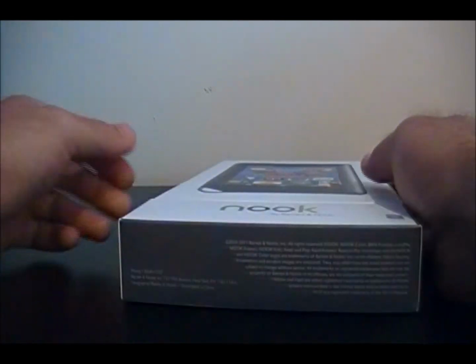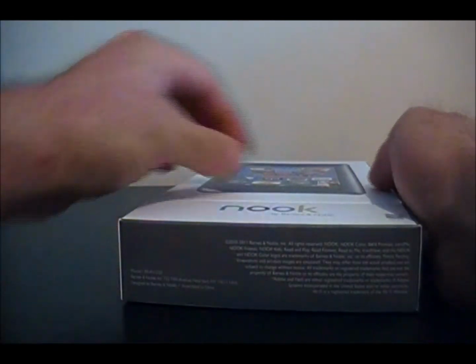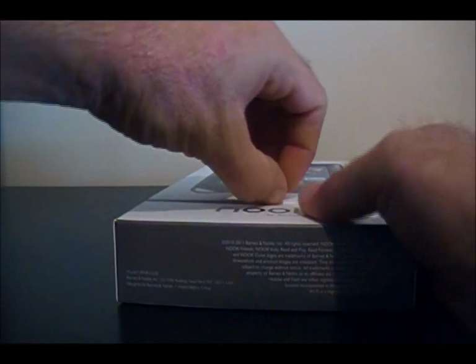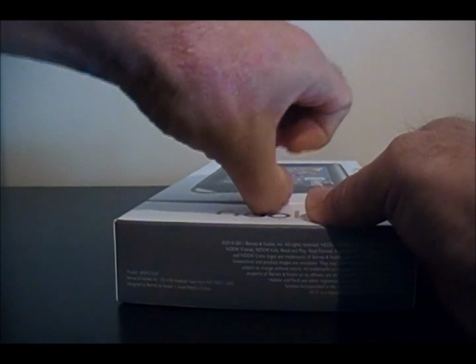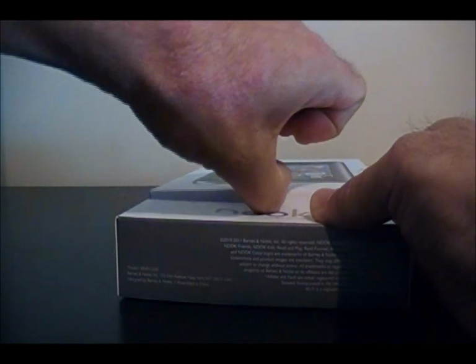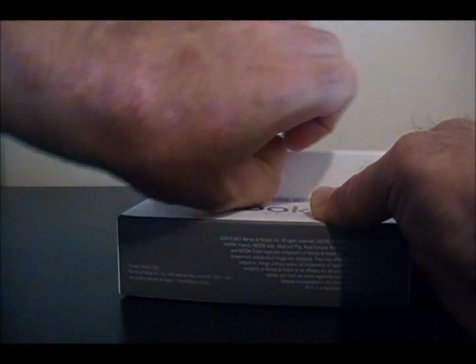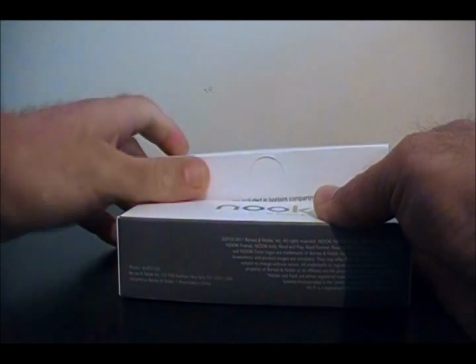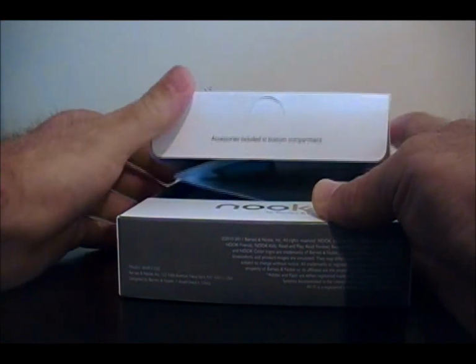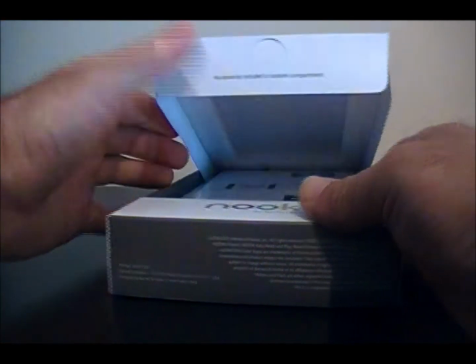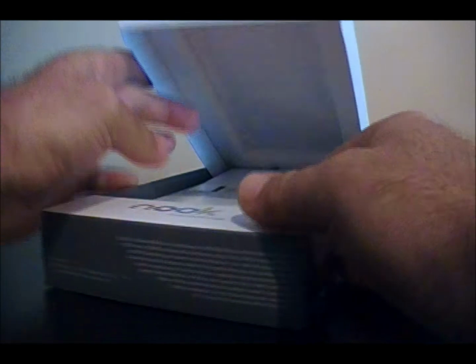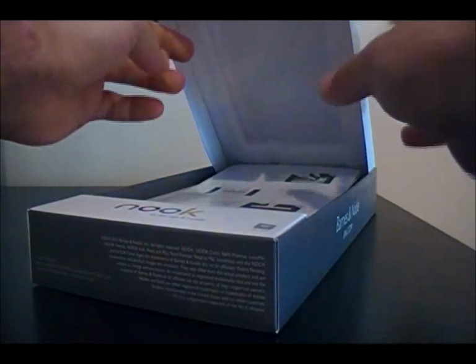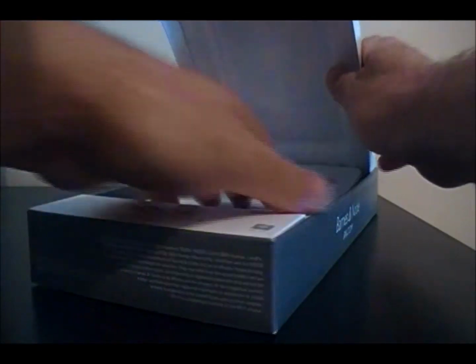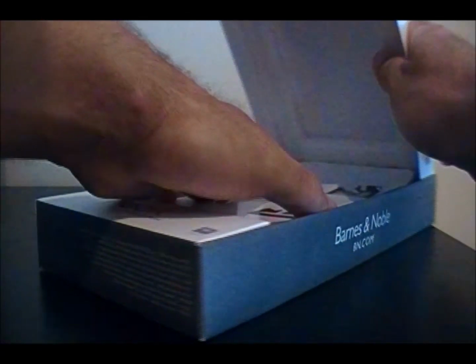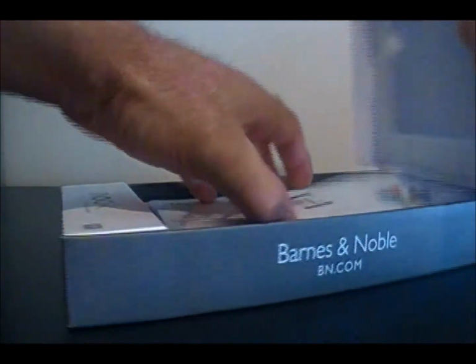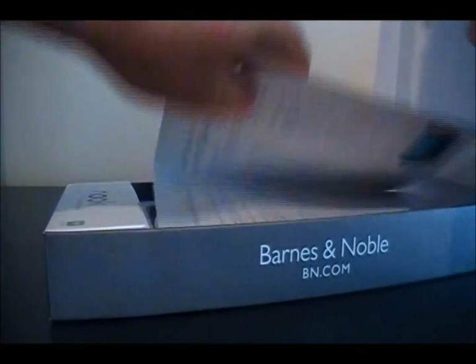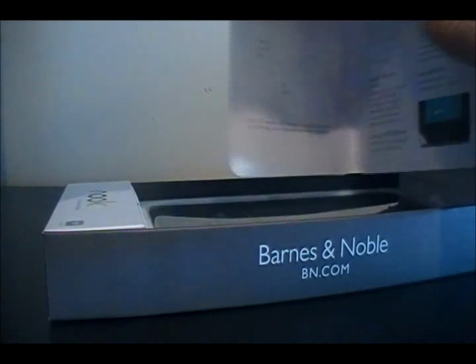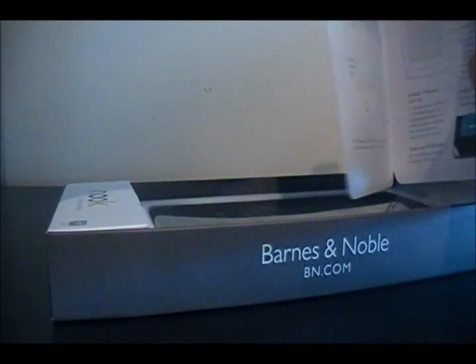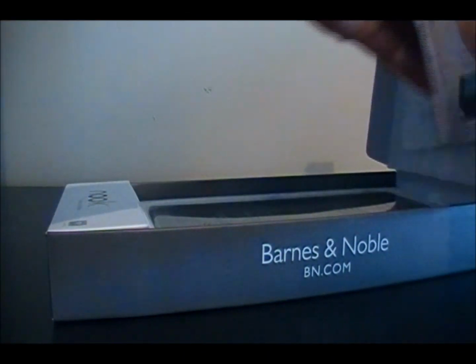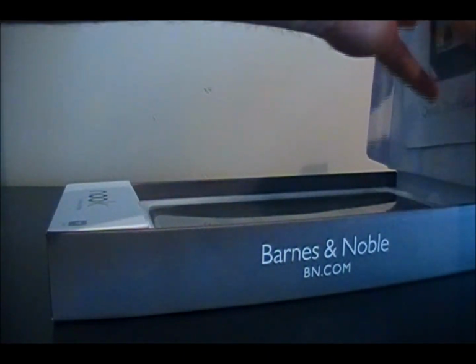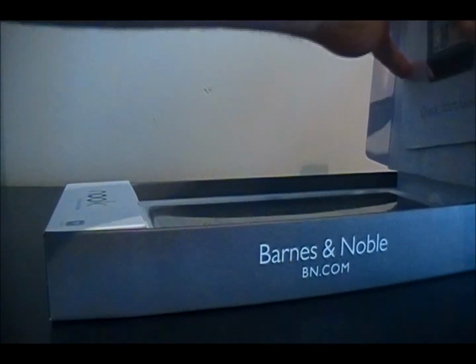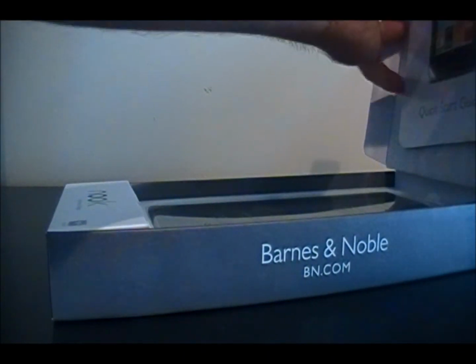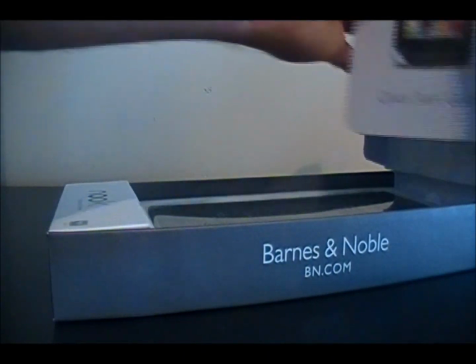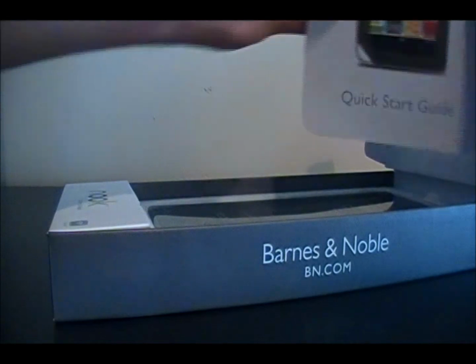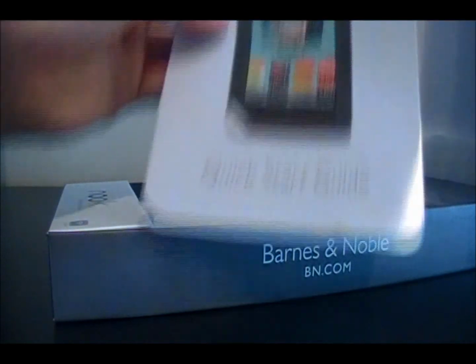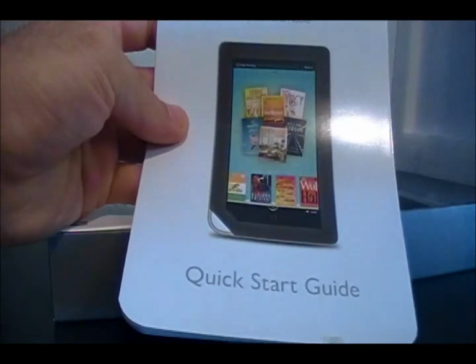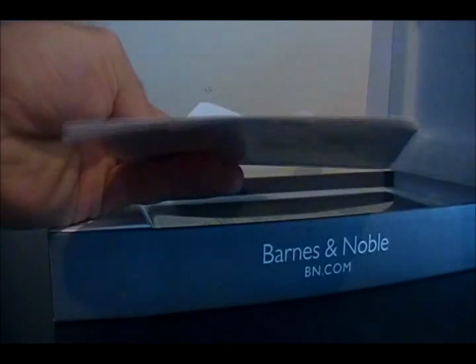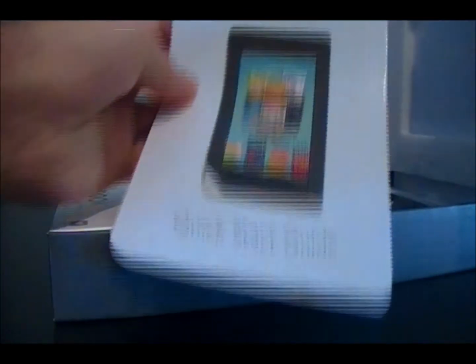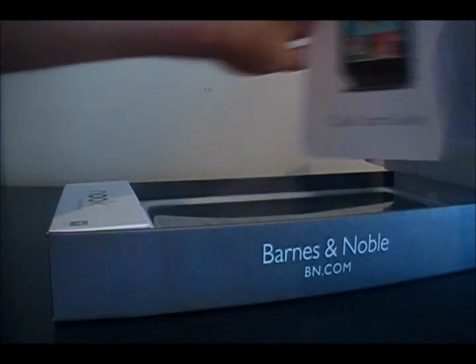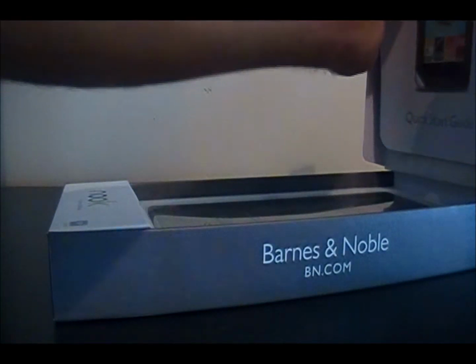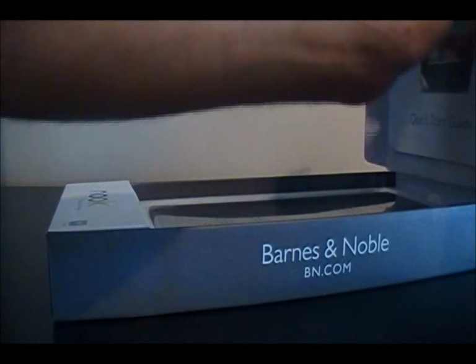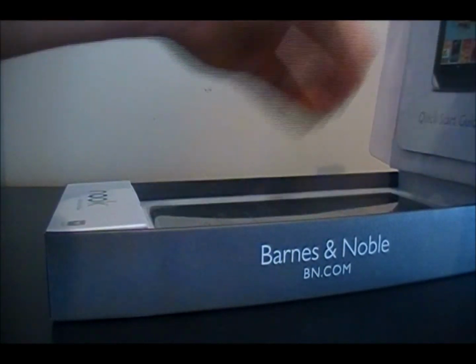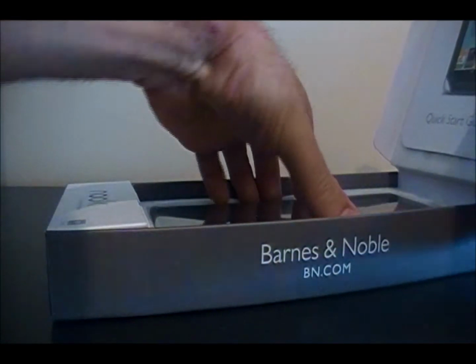It comes in a box like this, shrink-wrapped obviously. Inside you'll have documentation on how to set up your Nook, things like that — but nobody ever reads that.